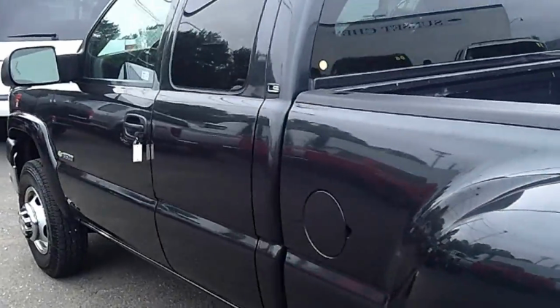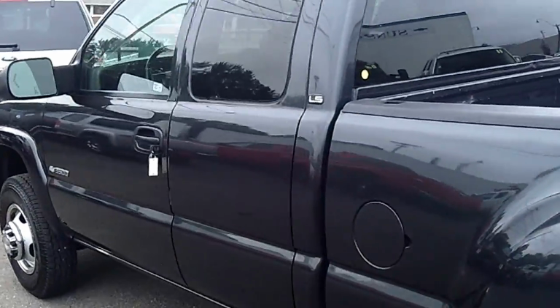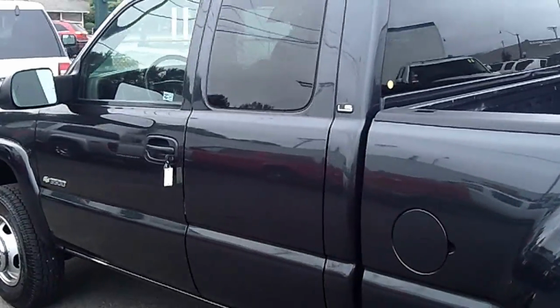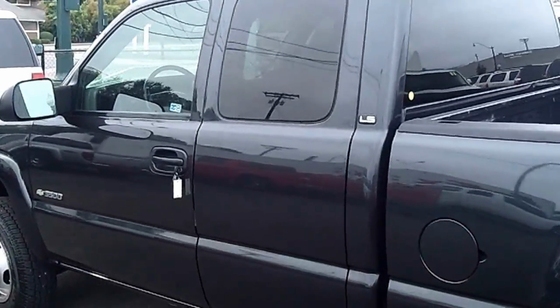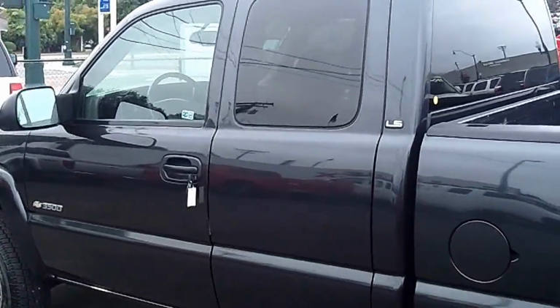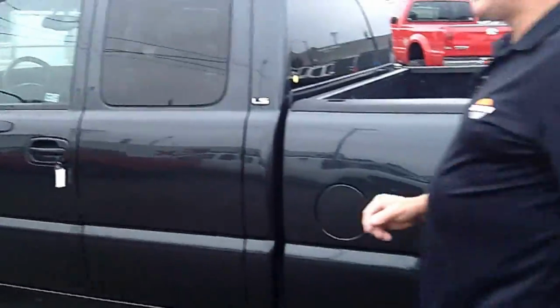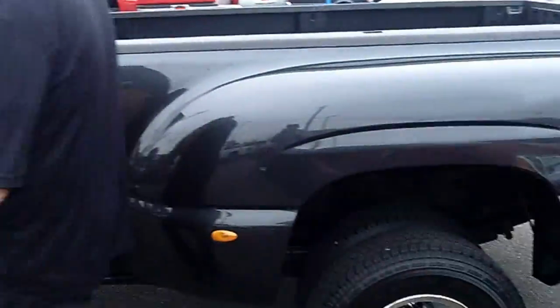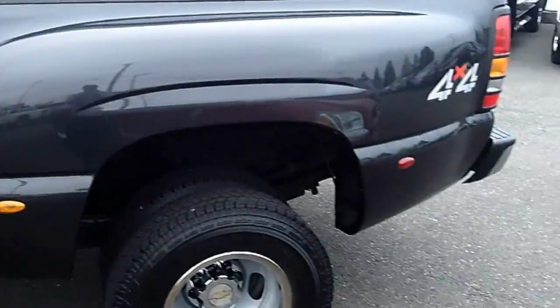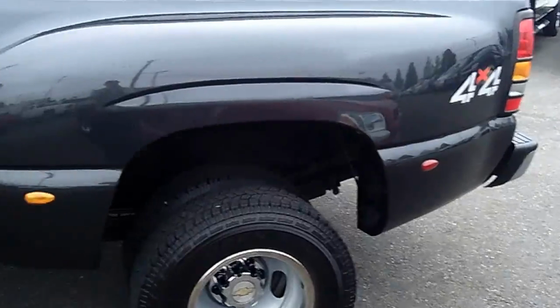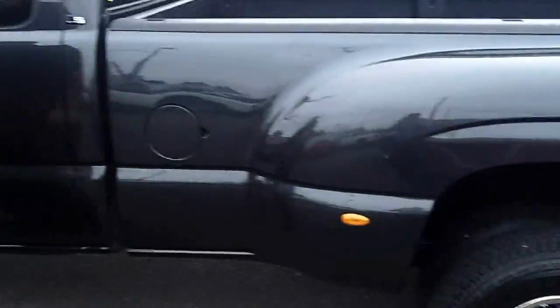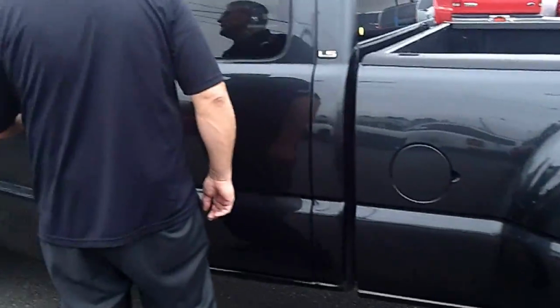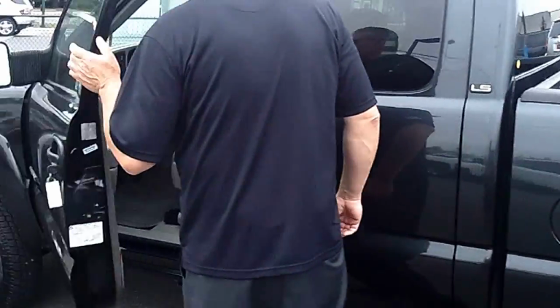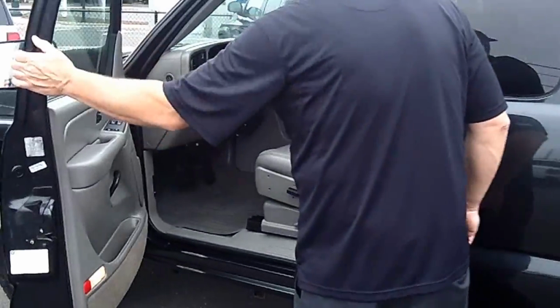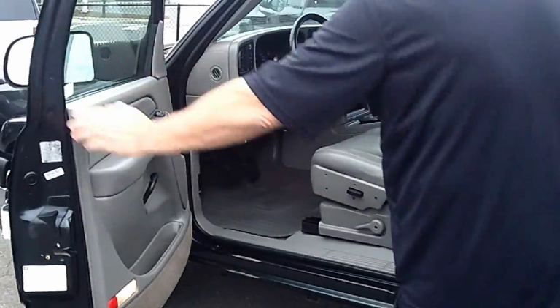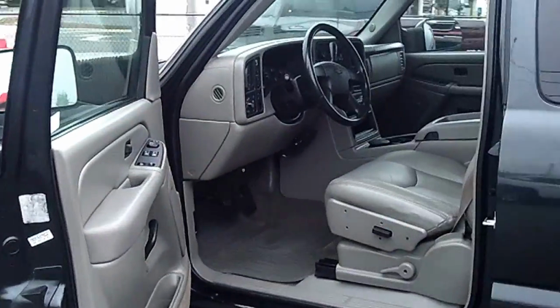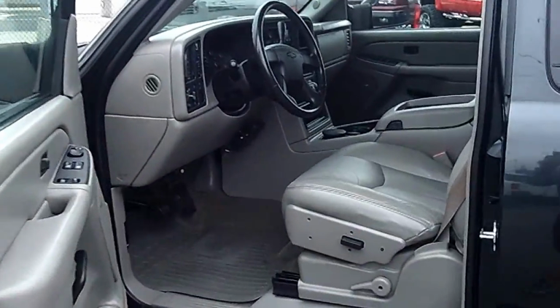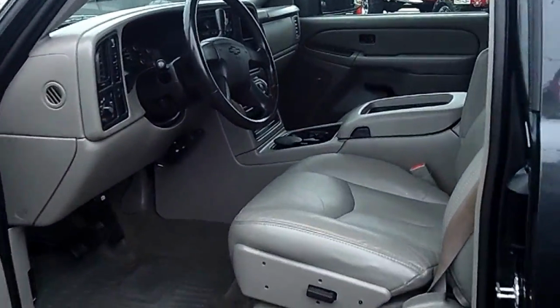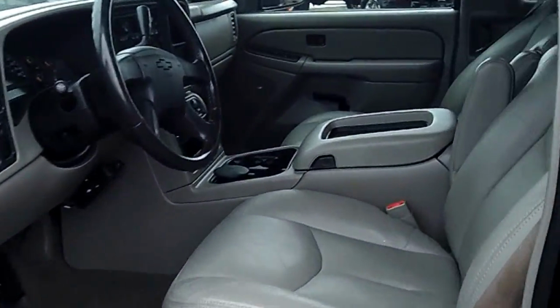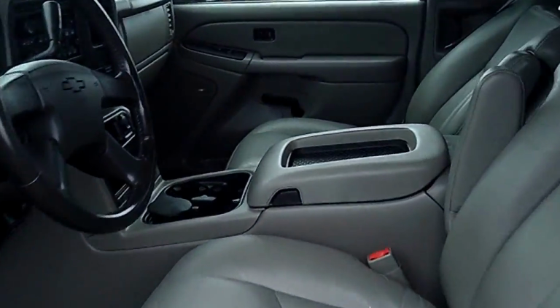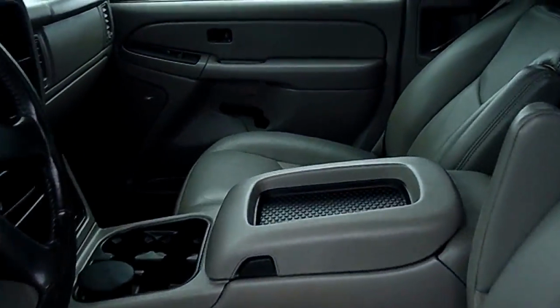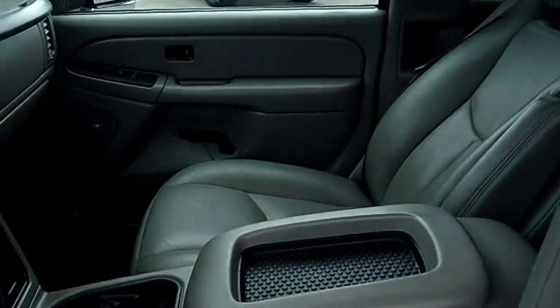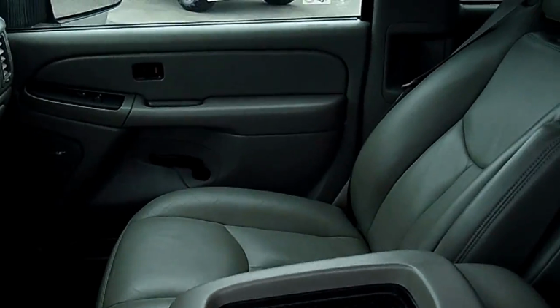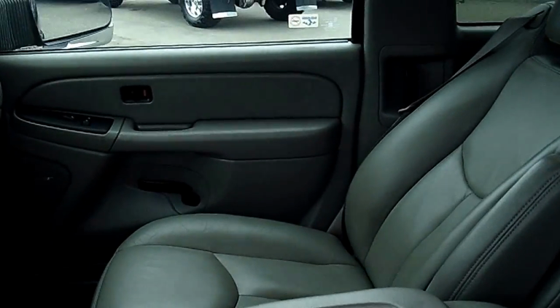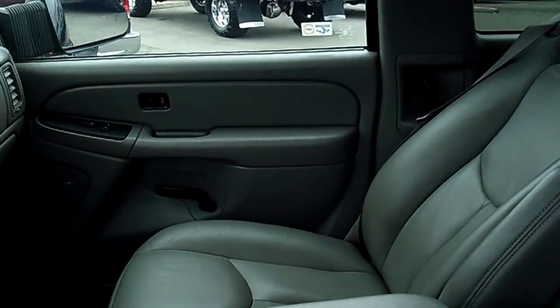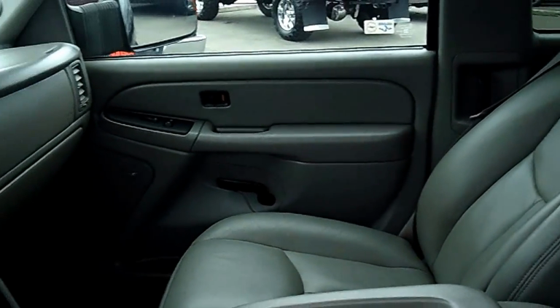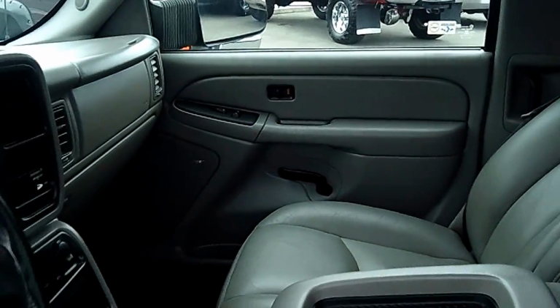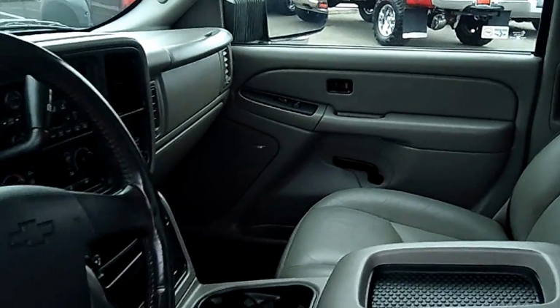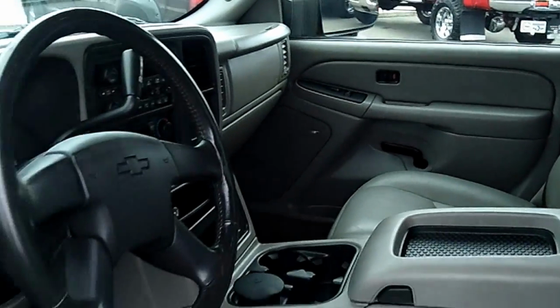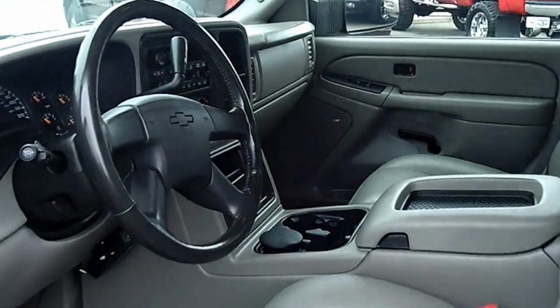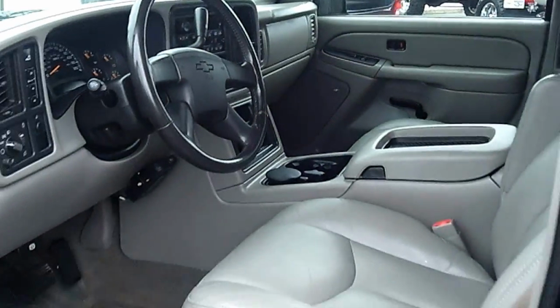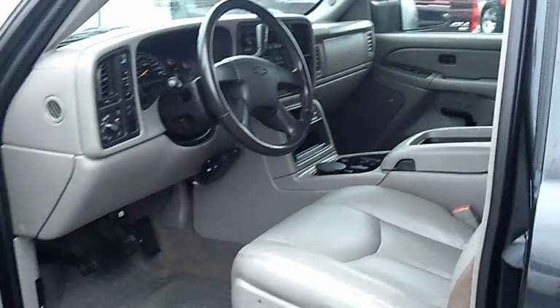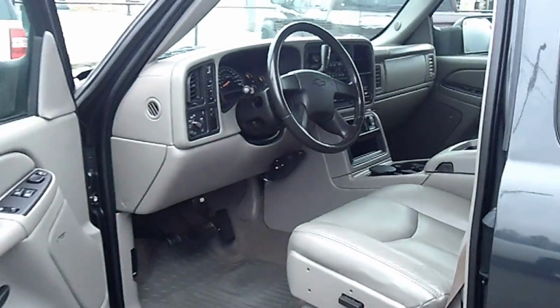And best of all, at no additional cost to you, it comes standard with a lifetime powertrain warranty. If you're shopping at a store that doesn't provide you a lifetime powertrain warranty at no cost, you're just shopping at the wrong store. Look how clean this truck is — I mean this thing's loaded, nice, nice truck.